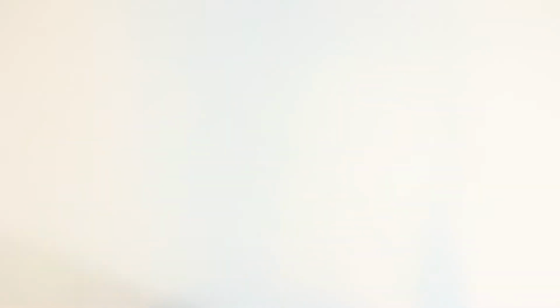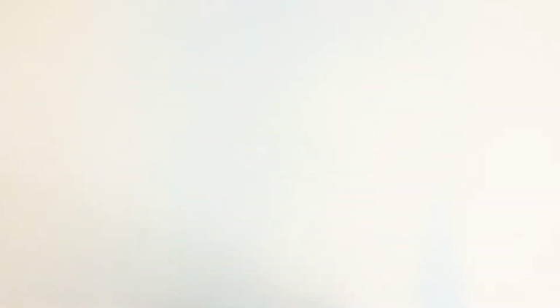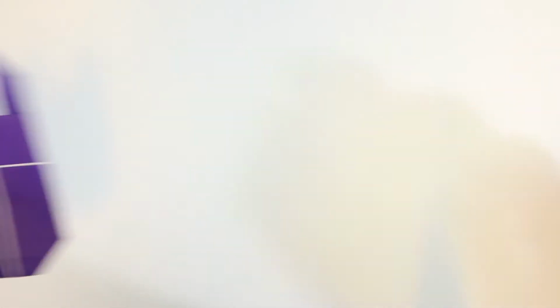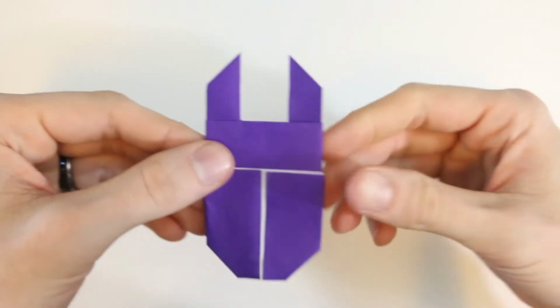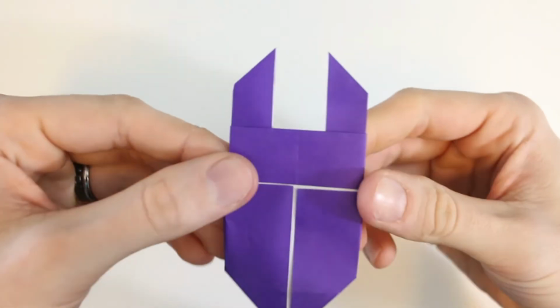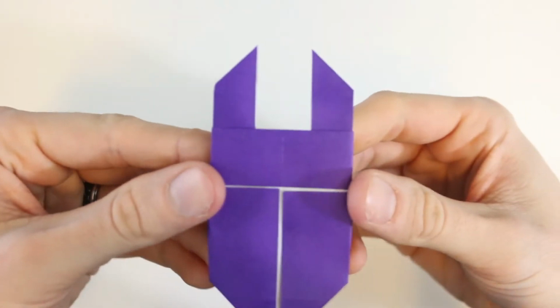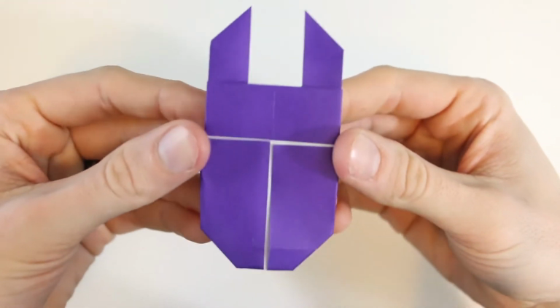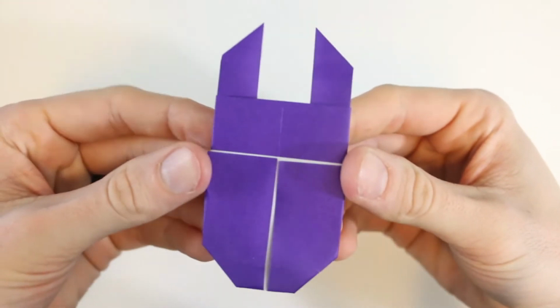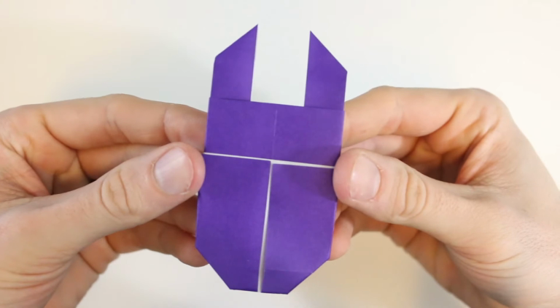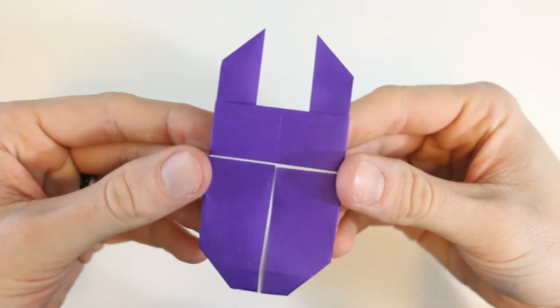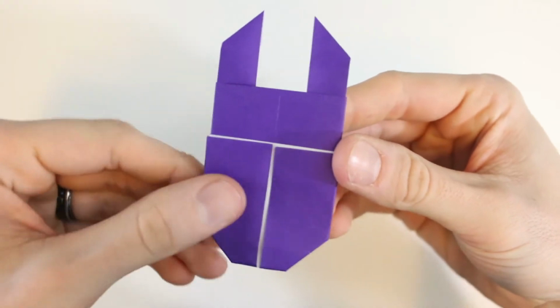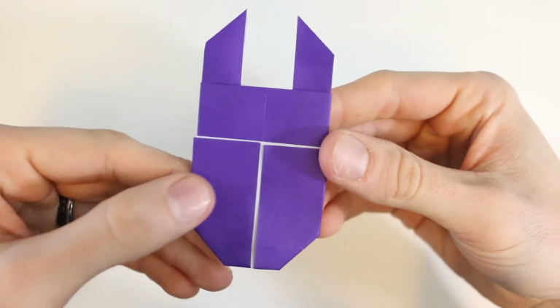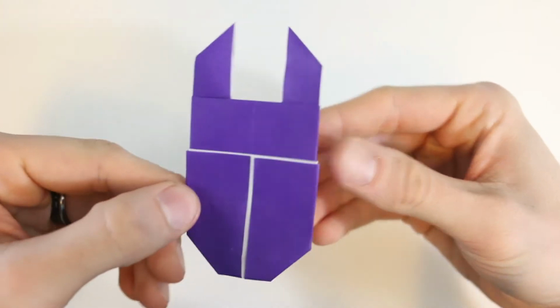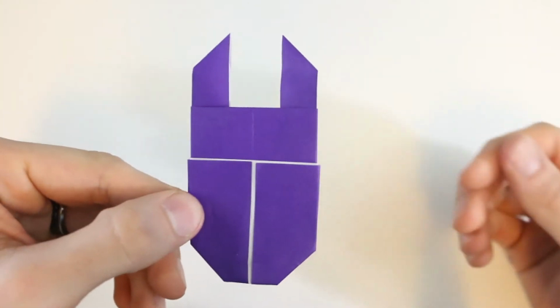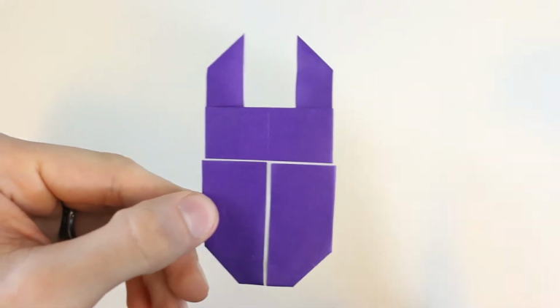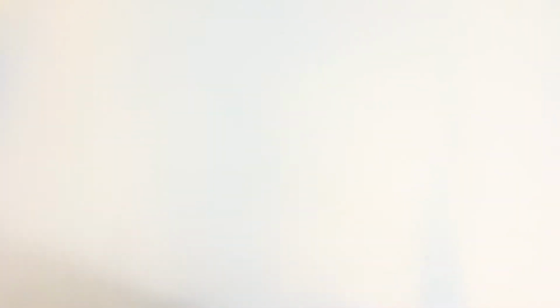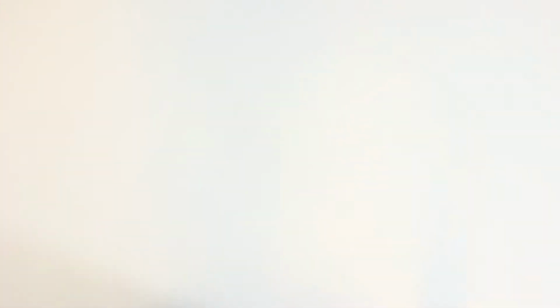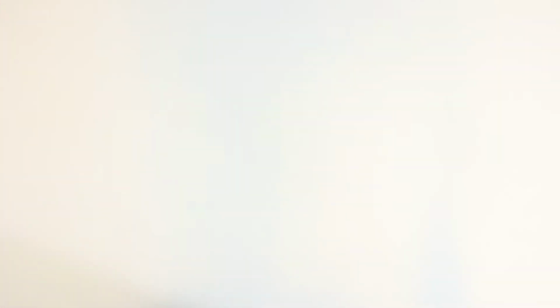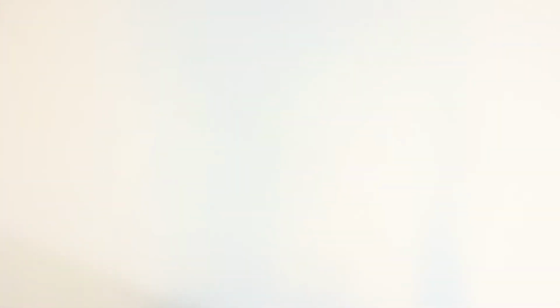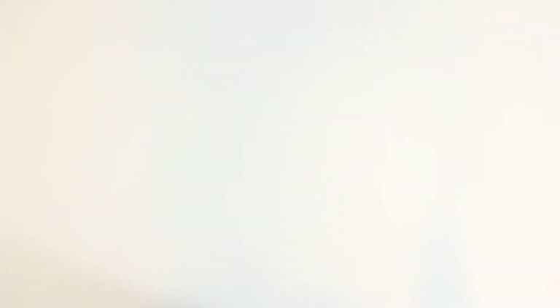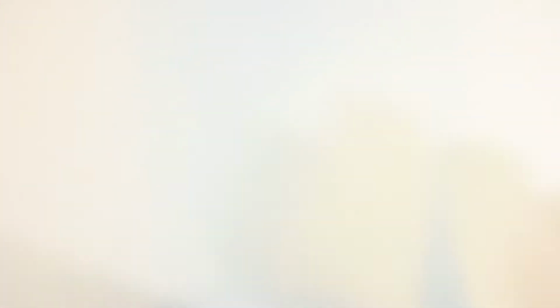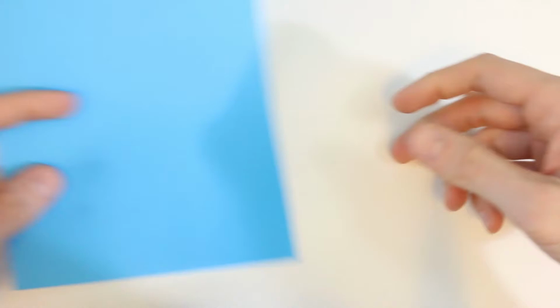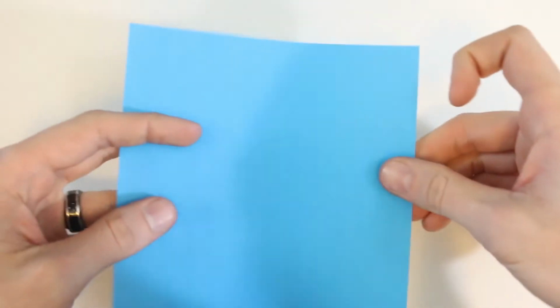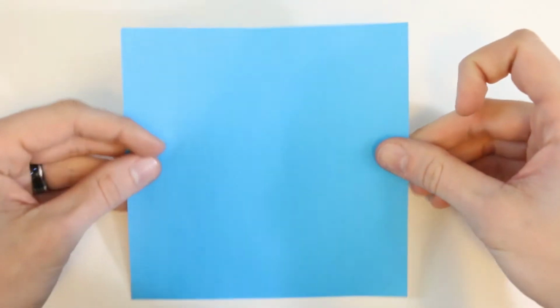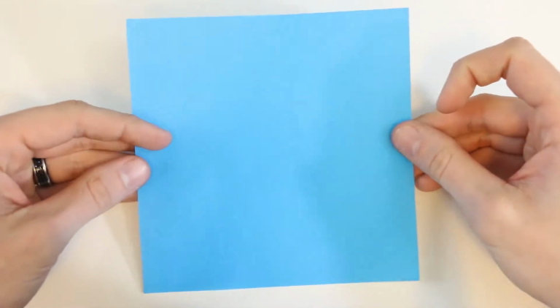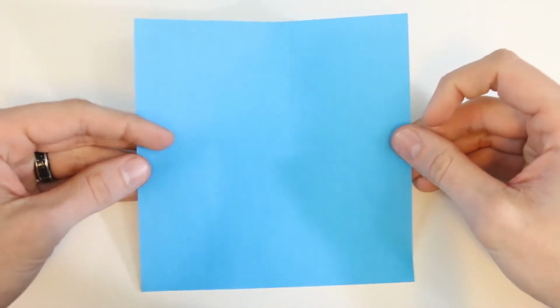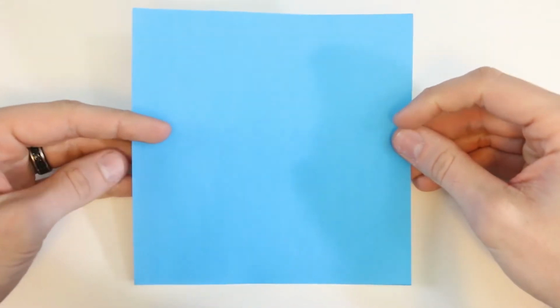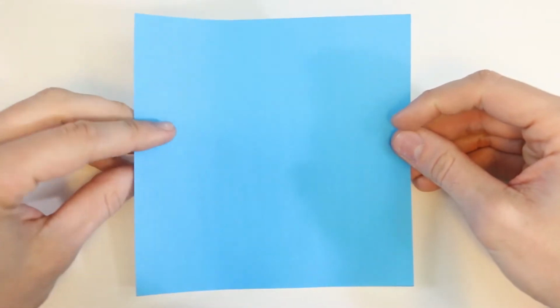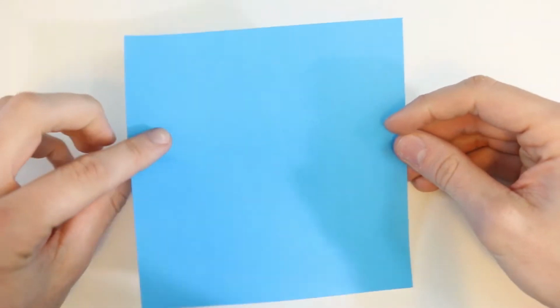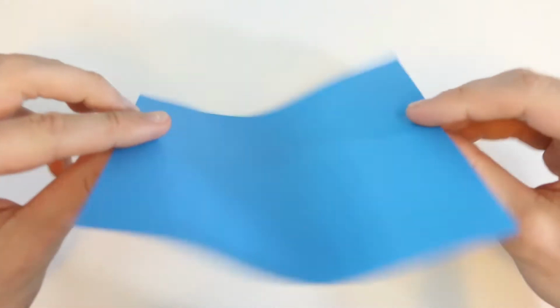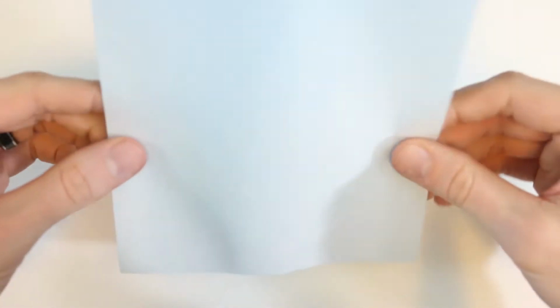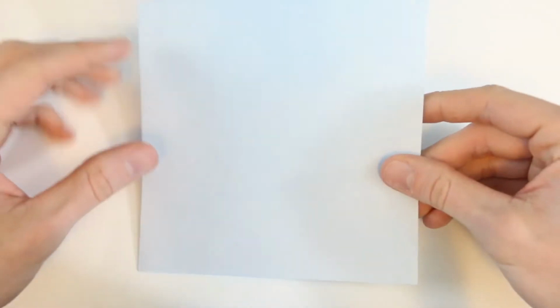Hi everyone, today I'm going to show you how to fold a beetle. This is a traditional model. I'll be using a 6 inch sheet of kami, and we'll start with the colored side down.